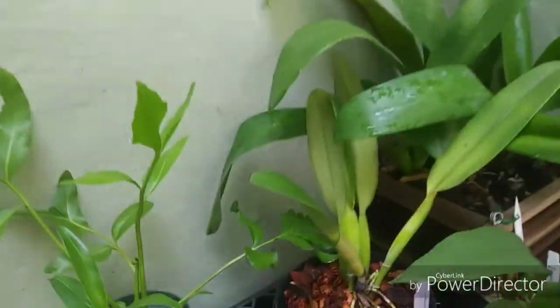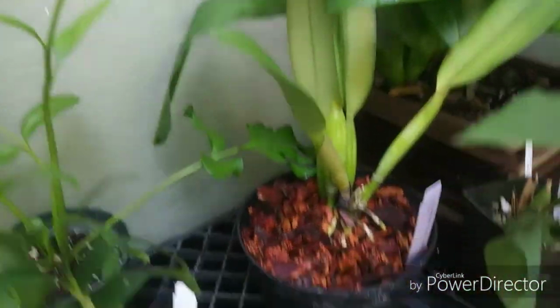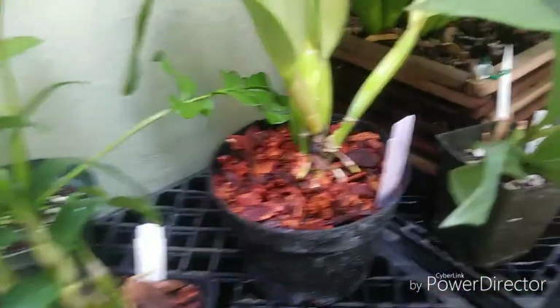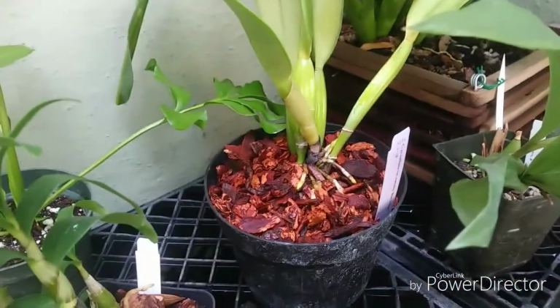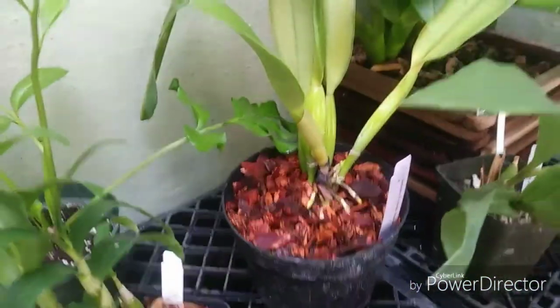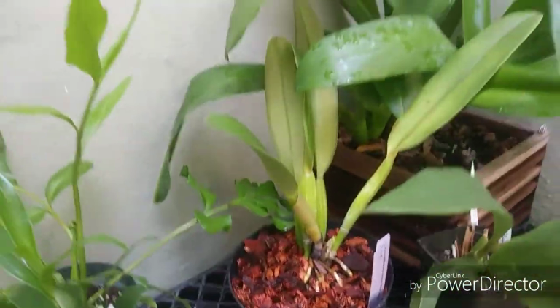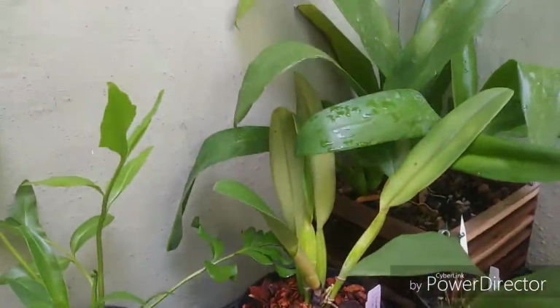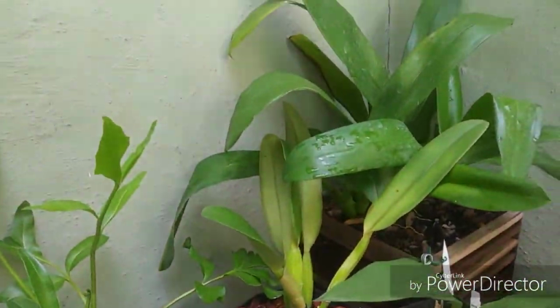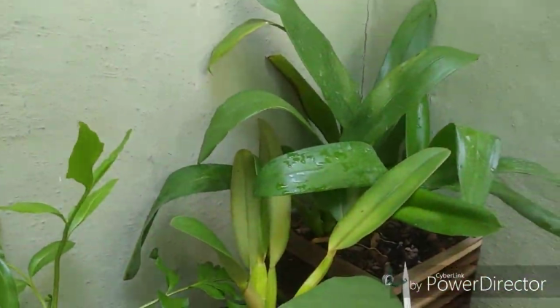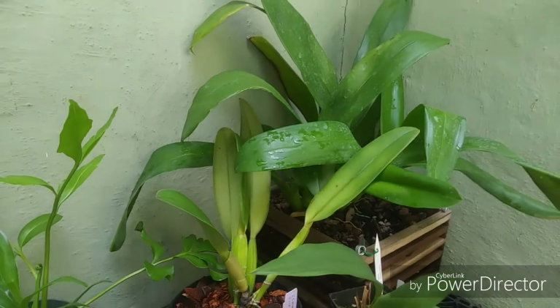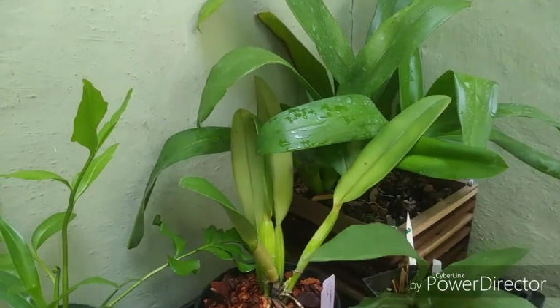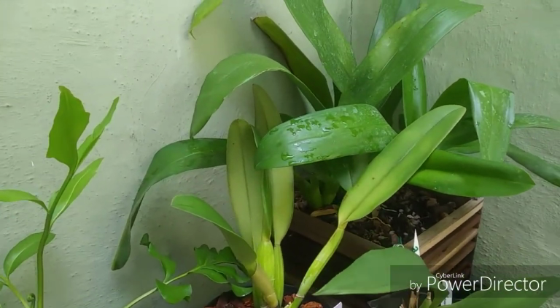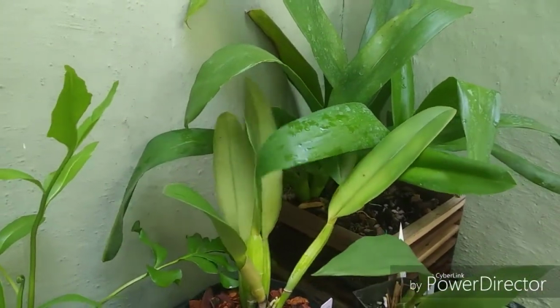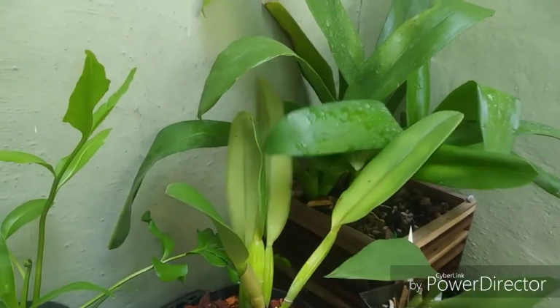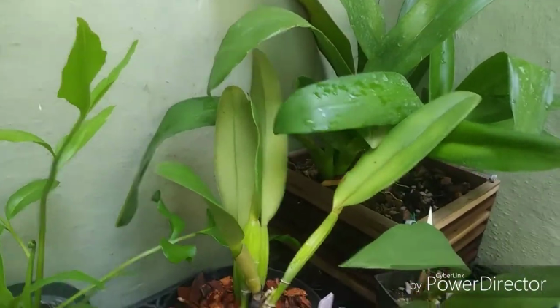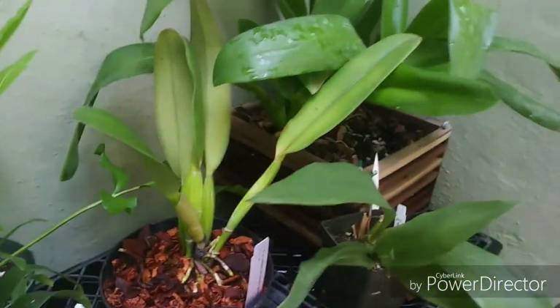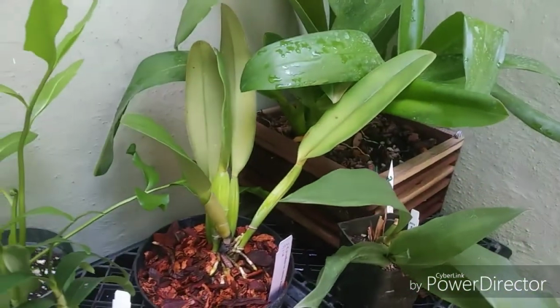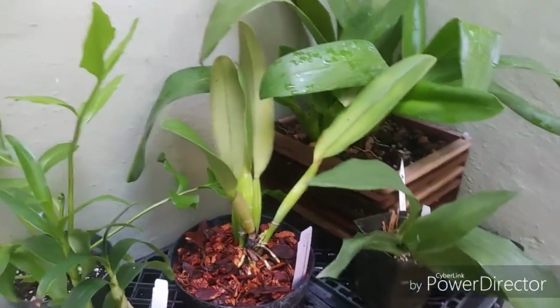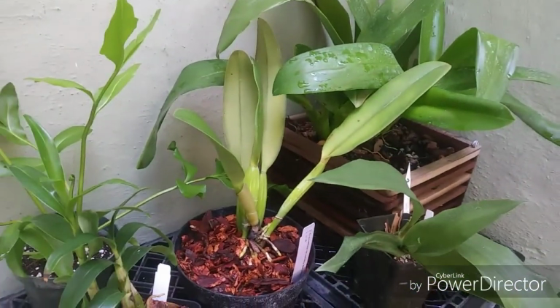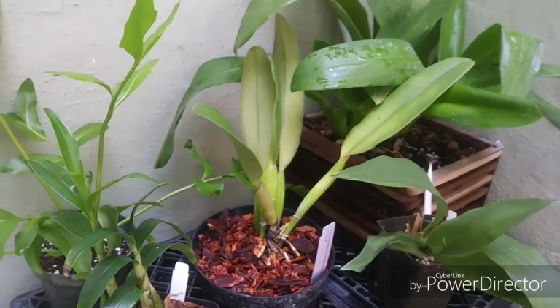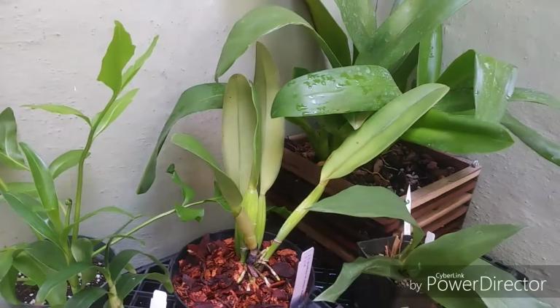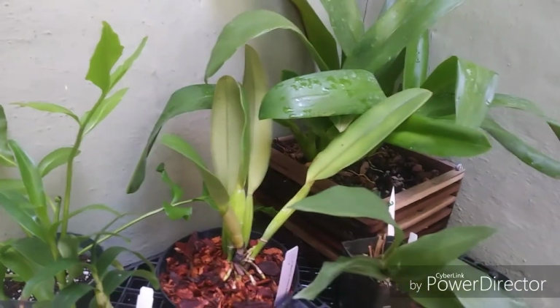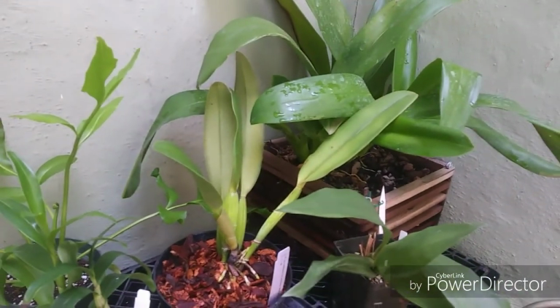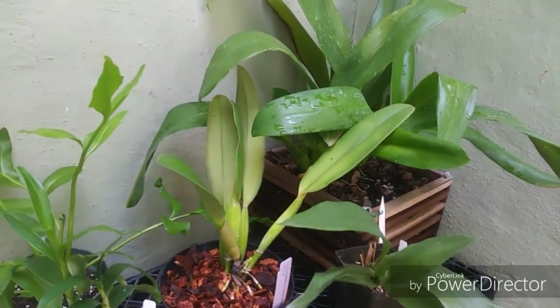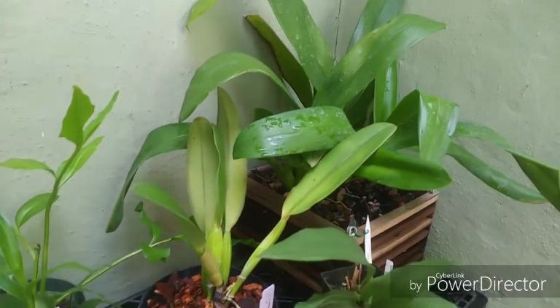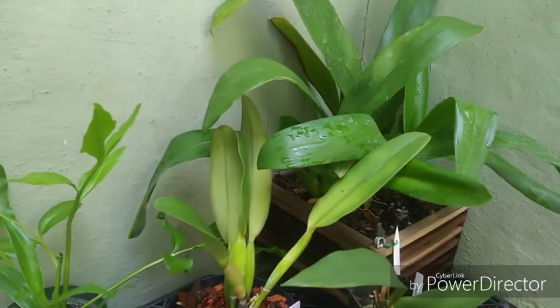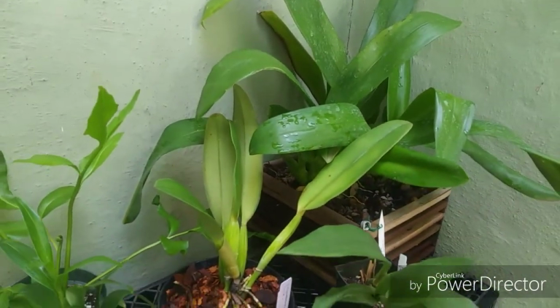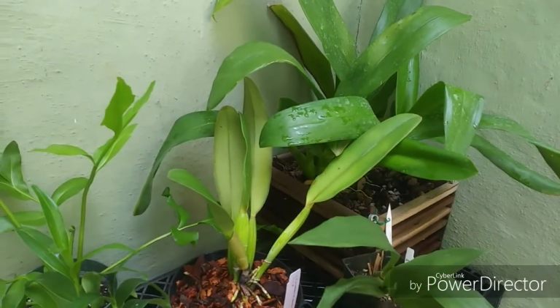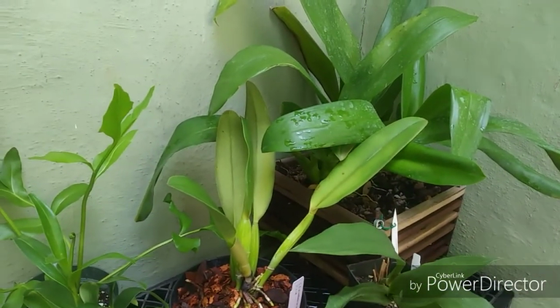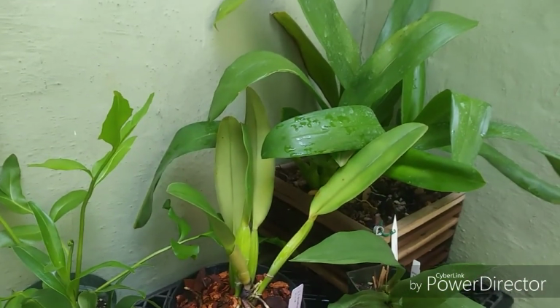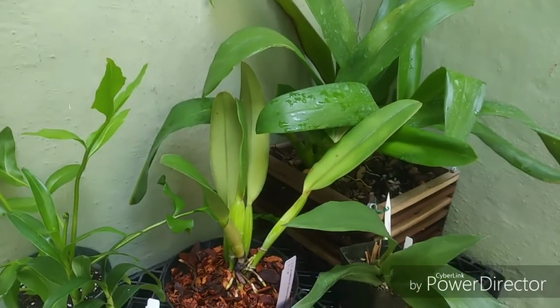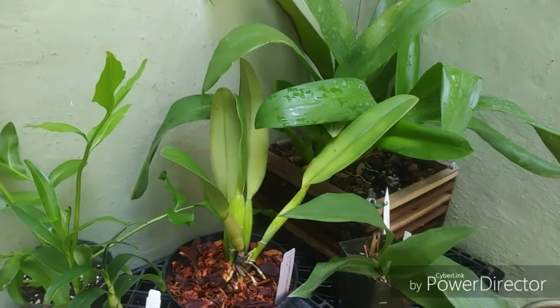I had to move this guy up here and repot it once again because squirrels knocked it off the table. Hopefully that didn't do any damage to it, but it looks good so far. That is Cattleya gaskelliana cerulea.